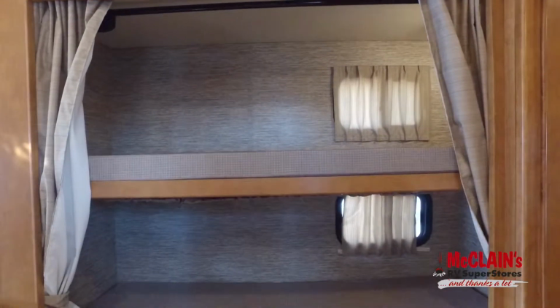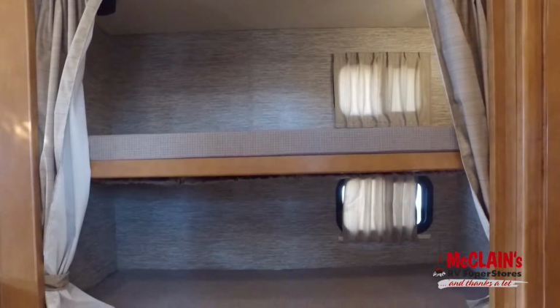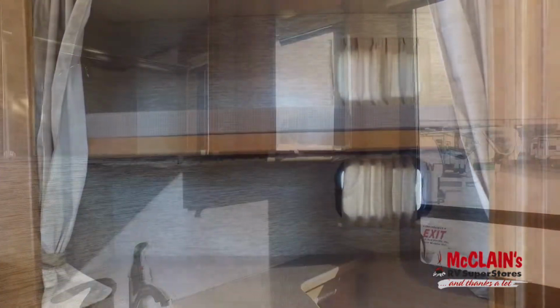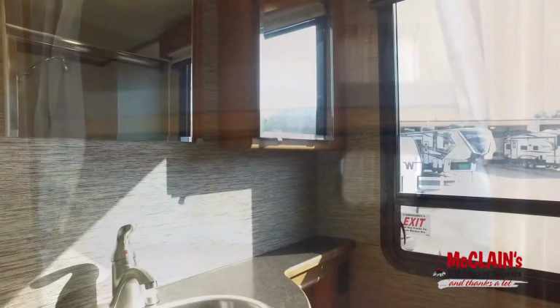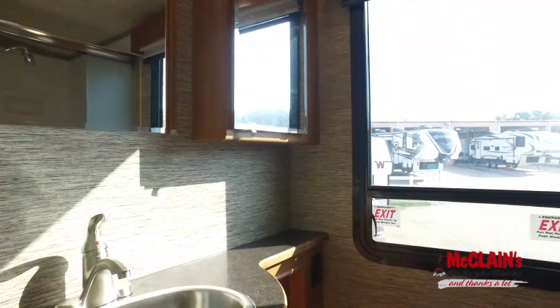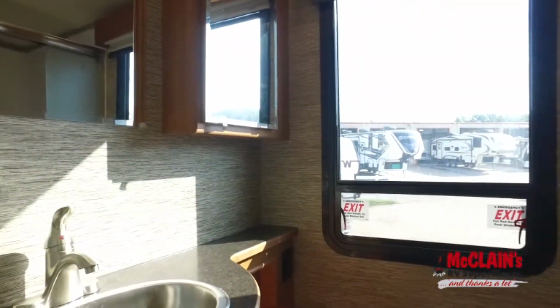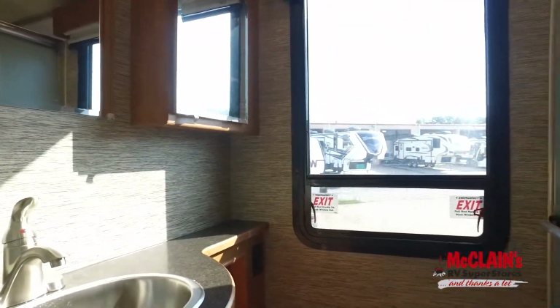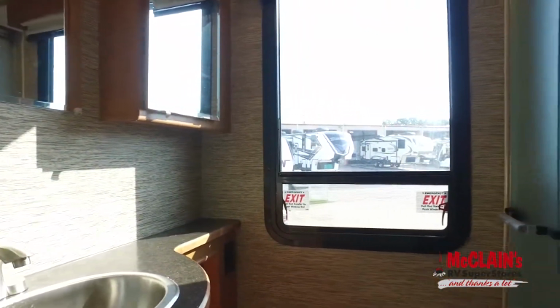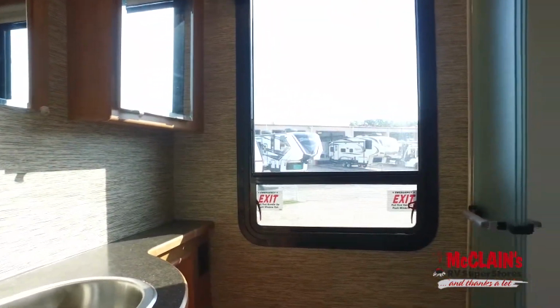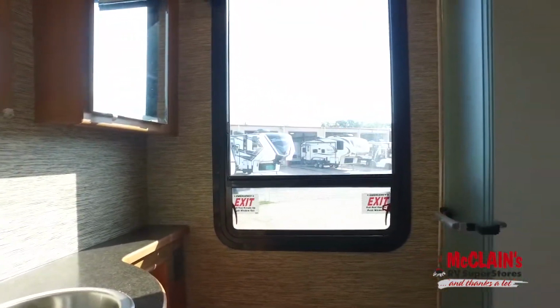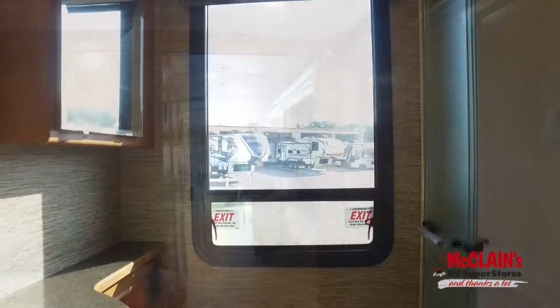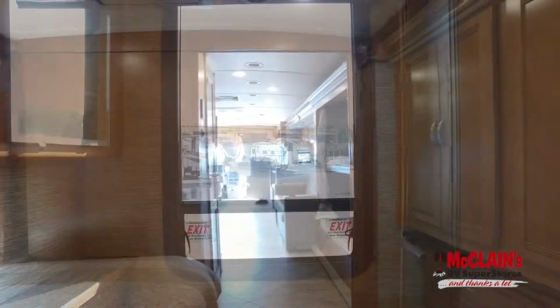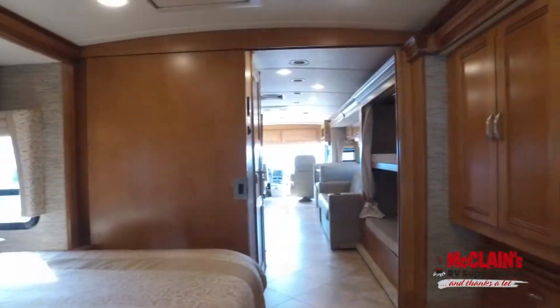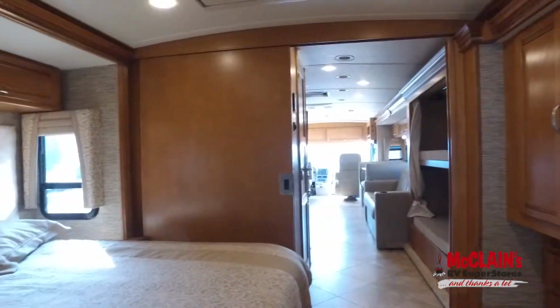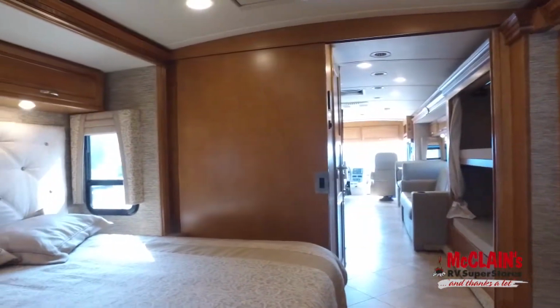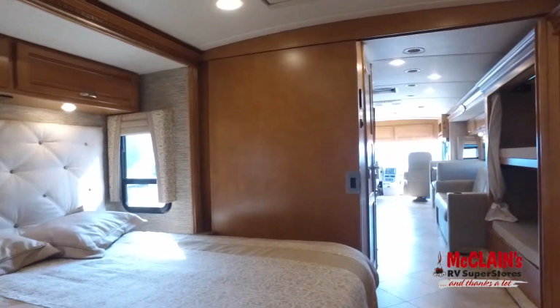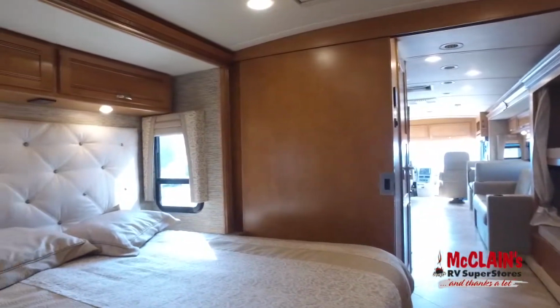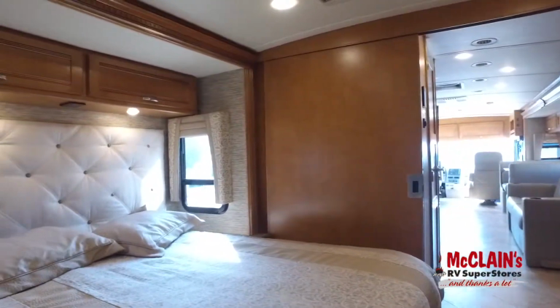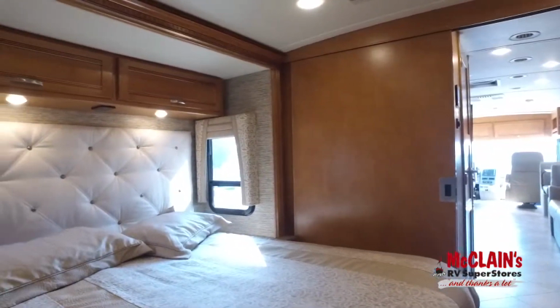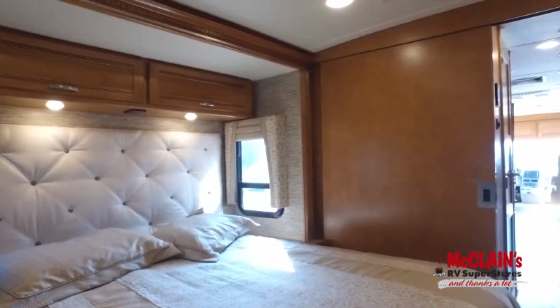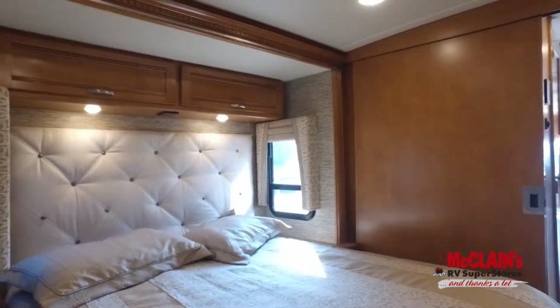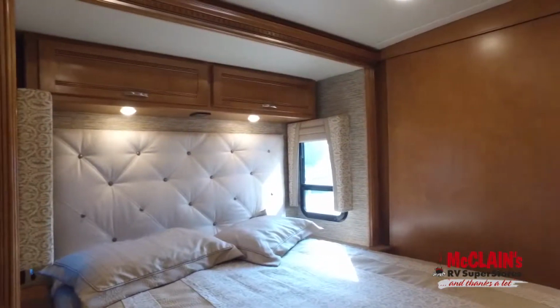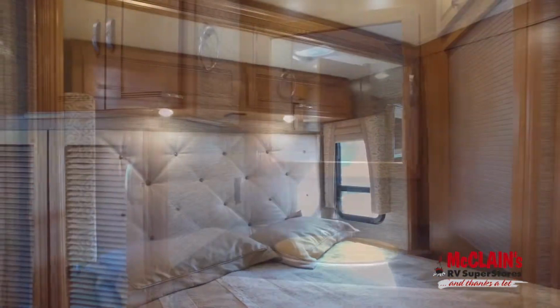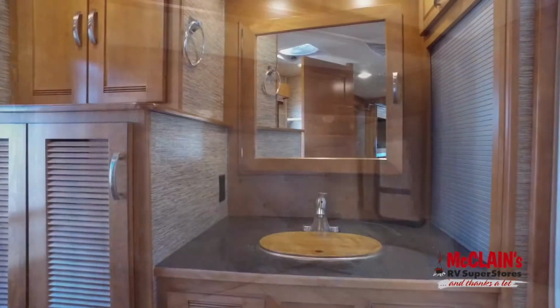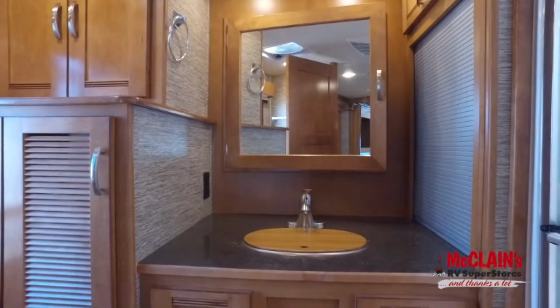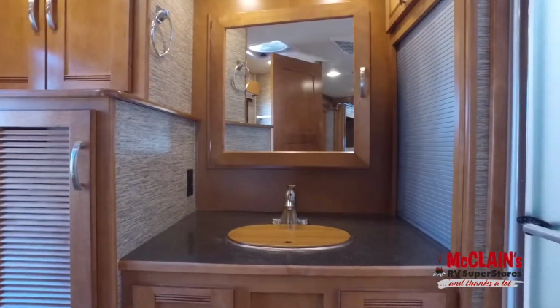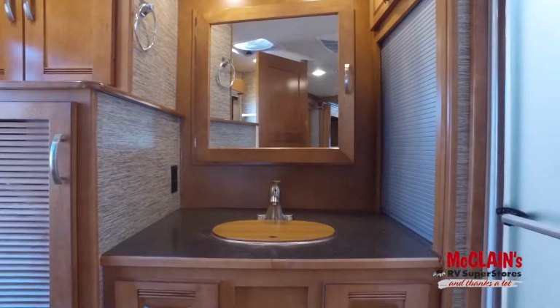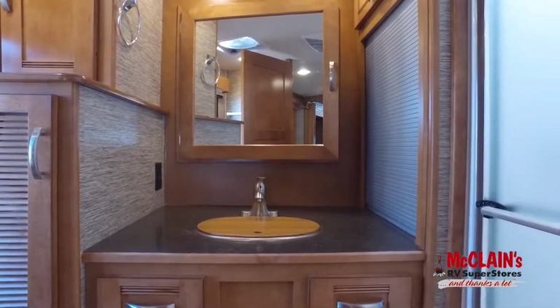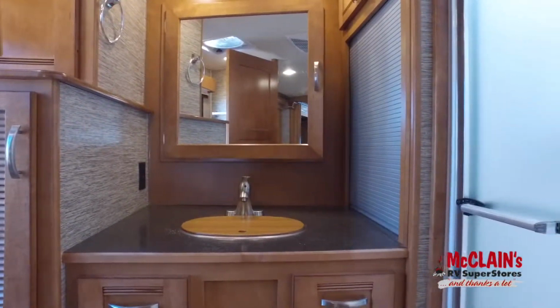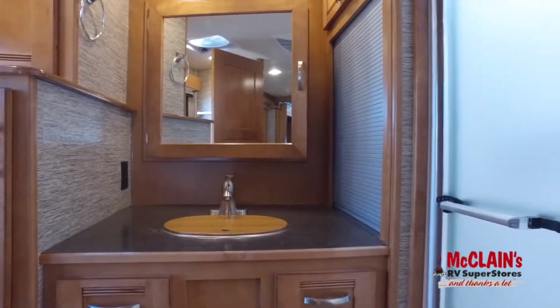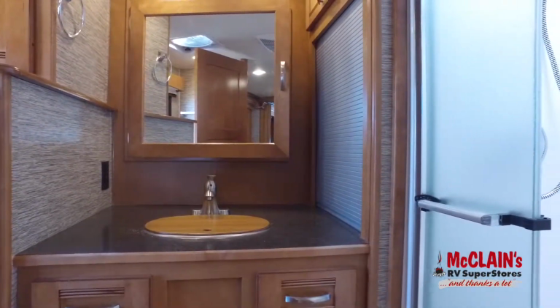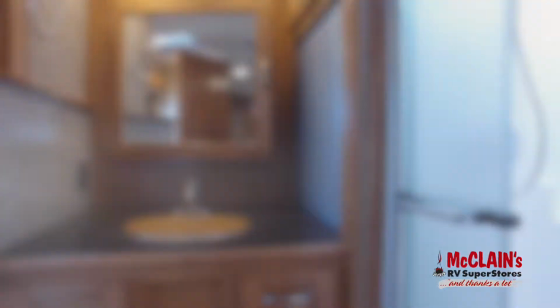Two full baths, the bunk bed wardrobe system, a private master suite, and large living spaces make the 38W ideal for larger families or anyone who enjoys a little extra elbow room.